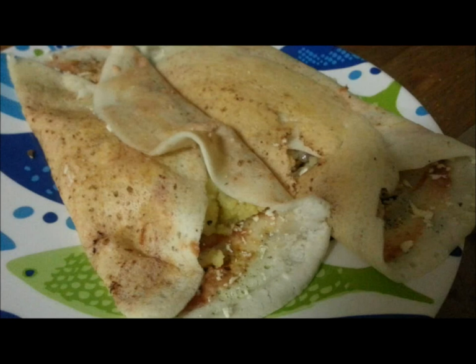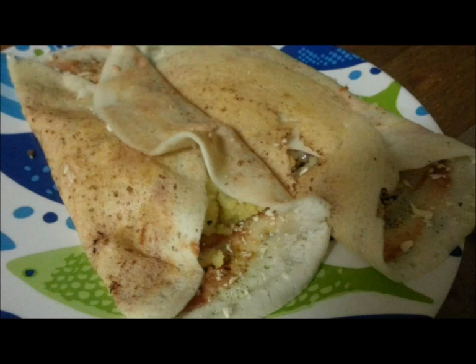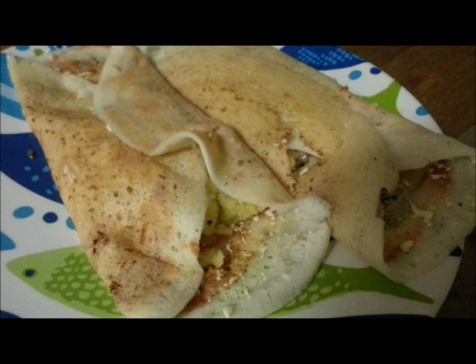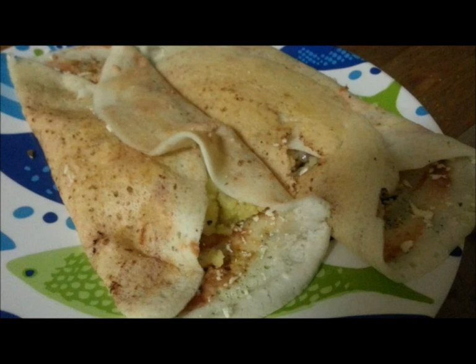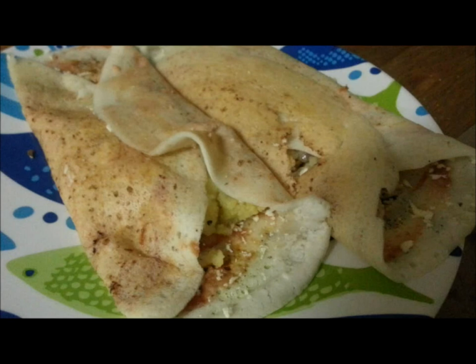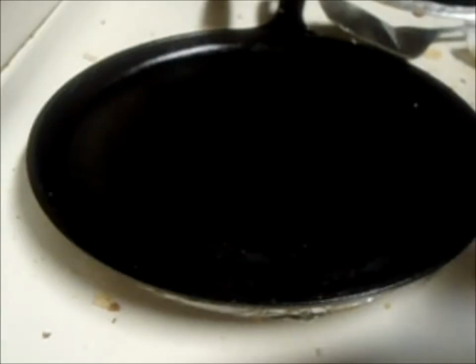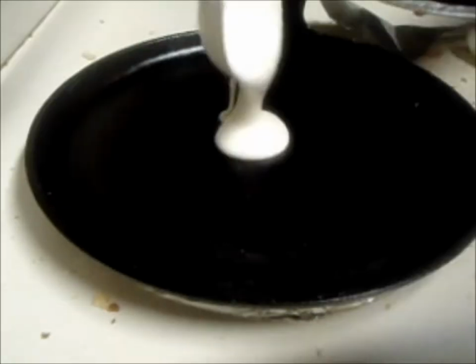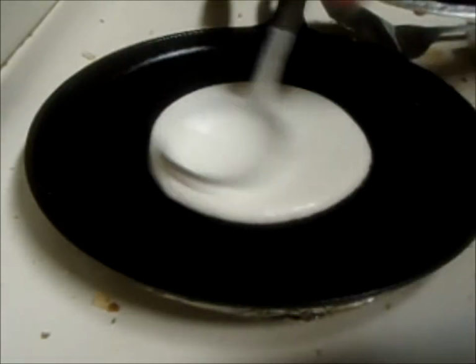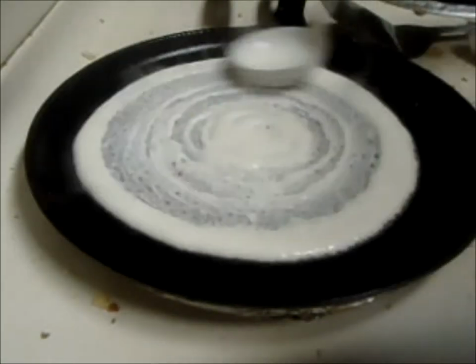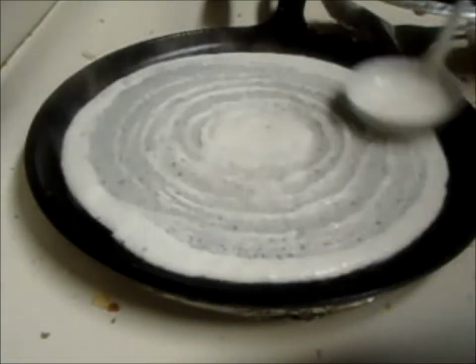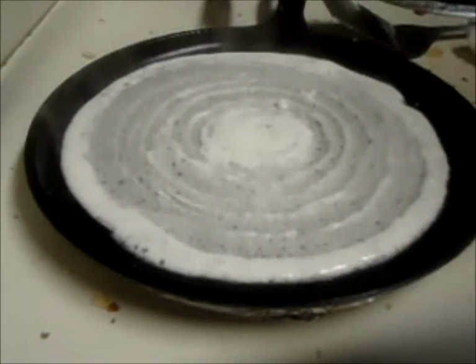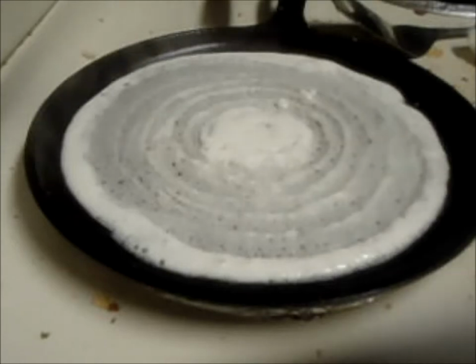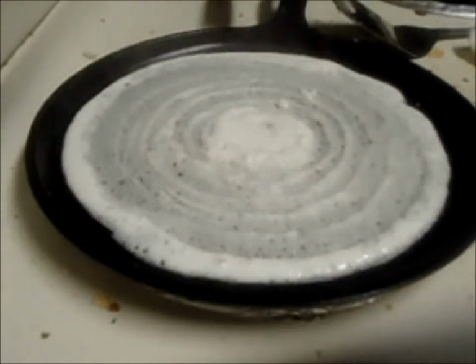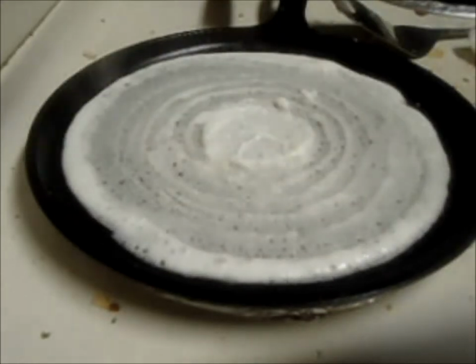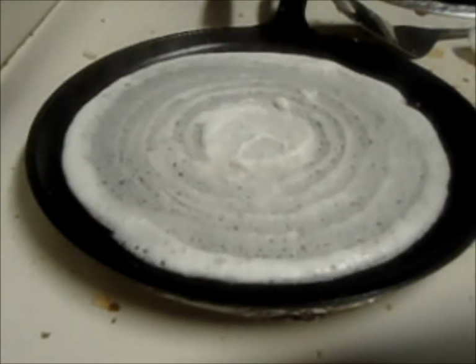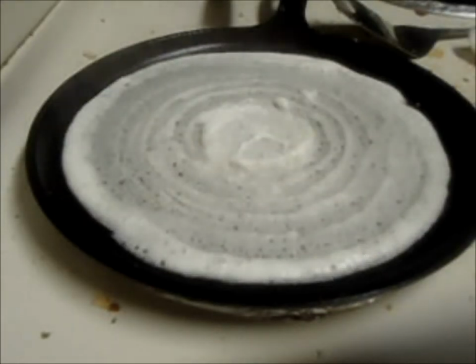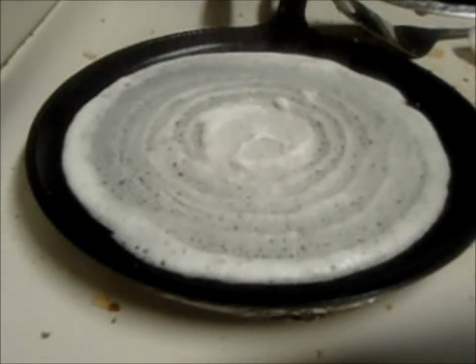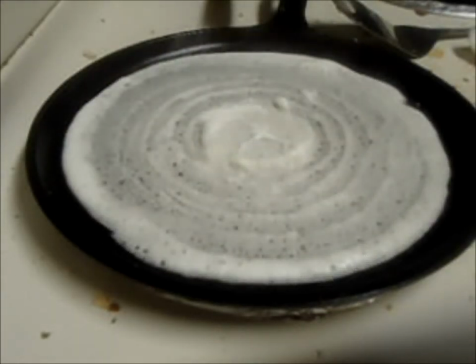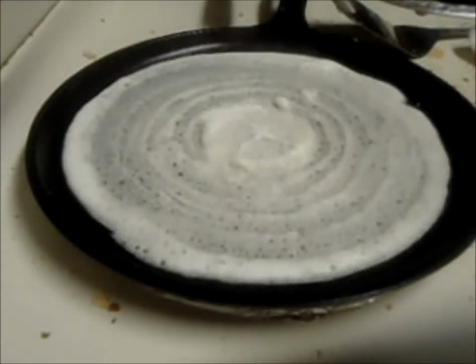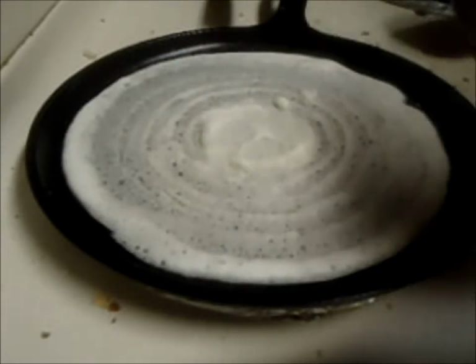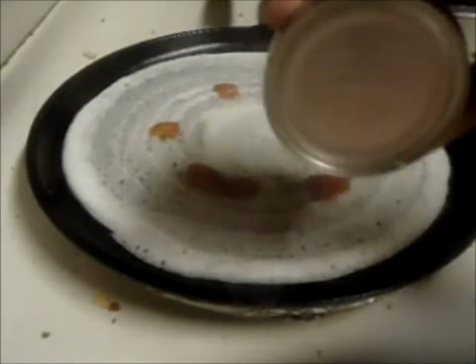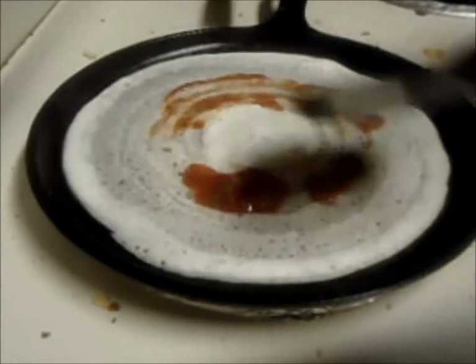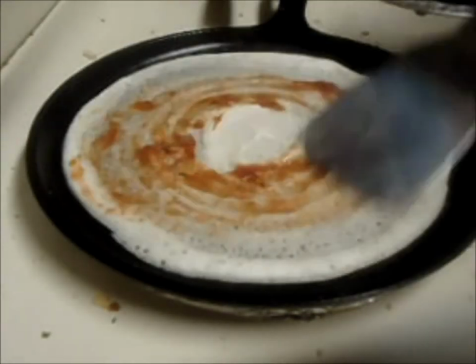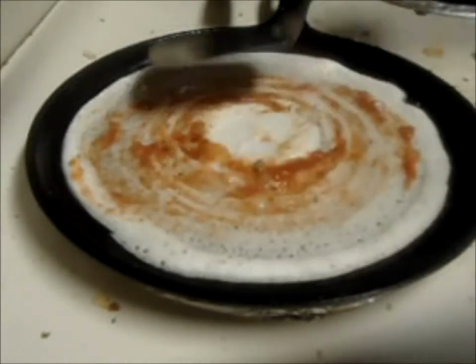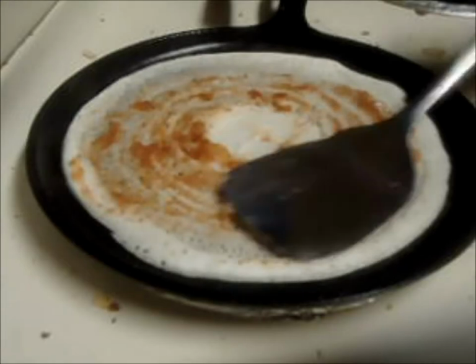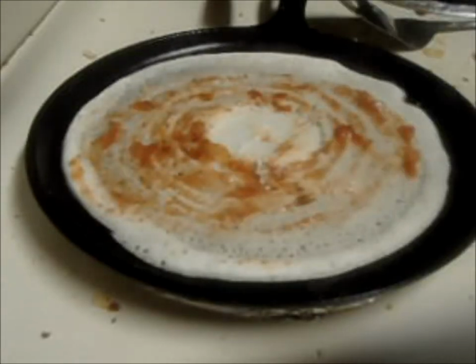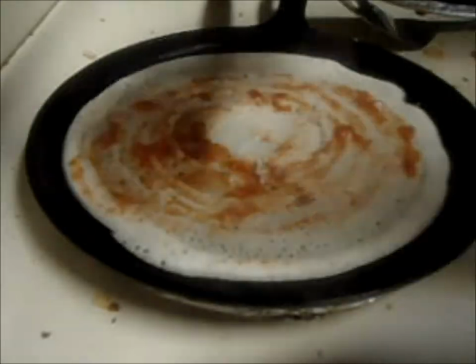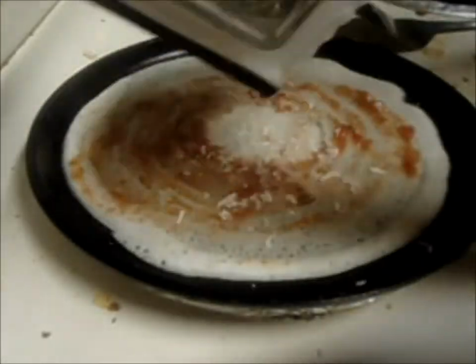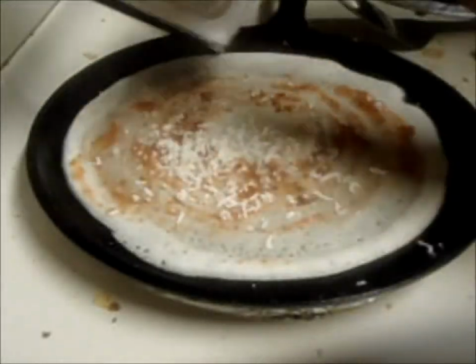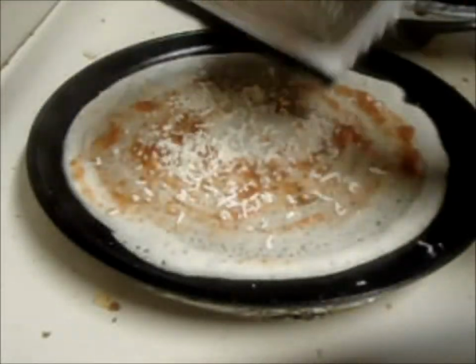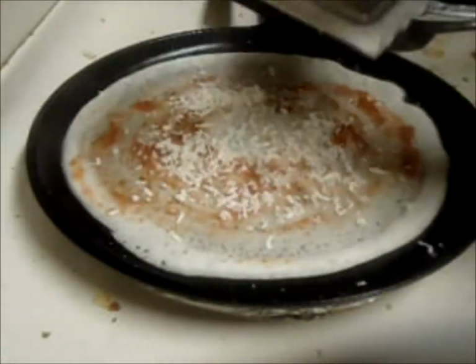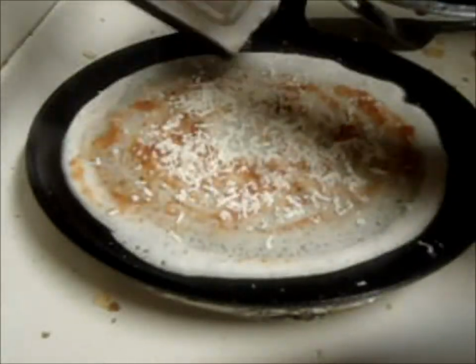Today we are going to make paneer masala dosa. Pour dosa batter into a griddle on low flame and spread it evenly. Put some tomato salsa over it and spread it well.